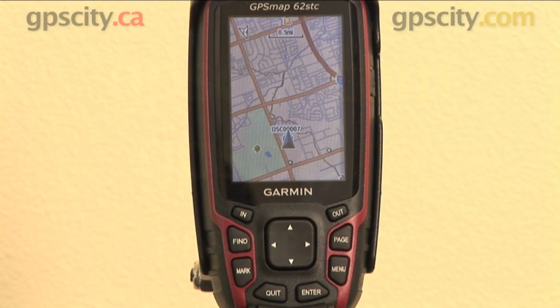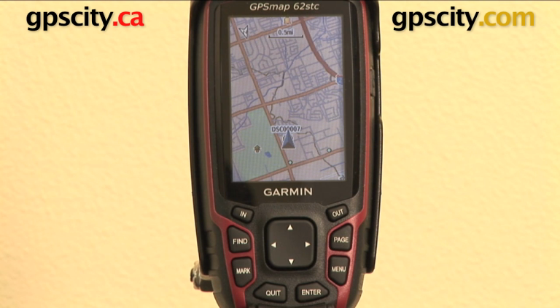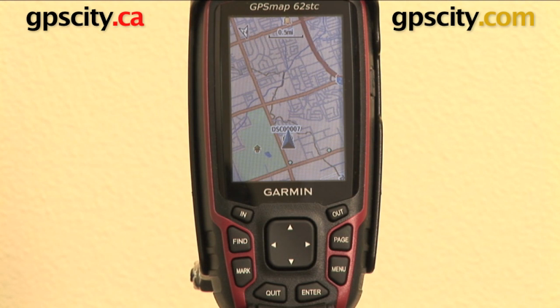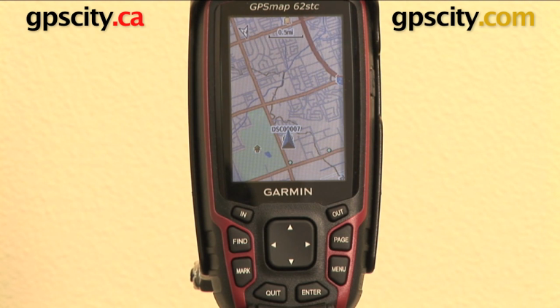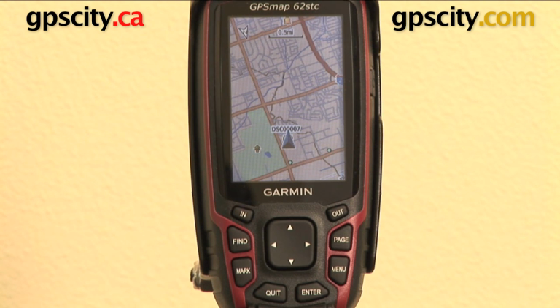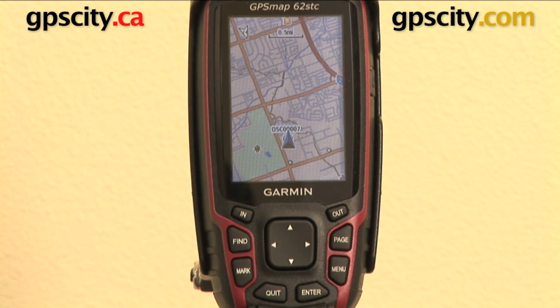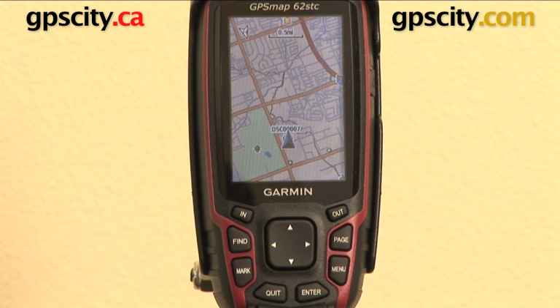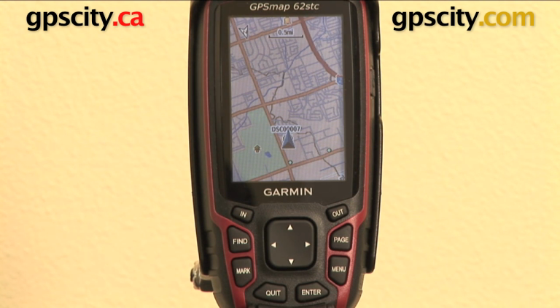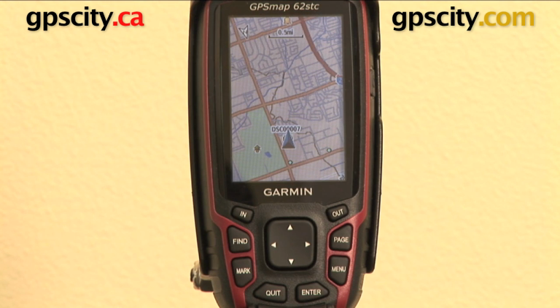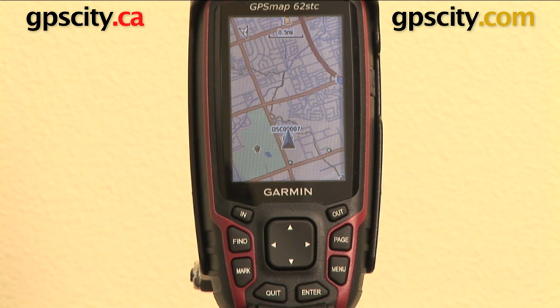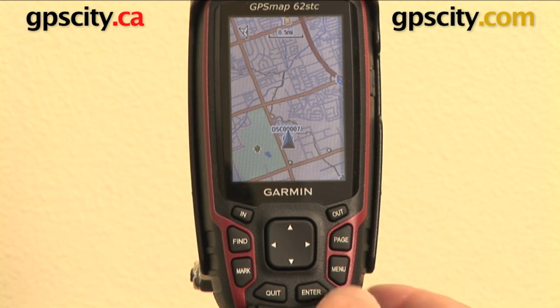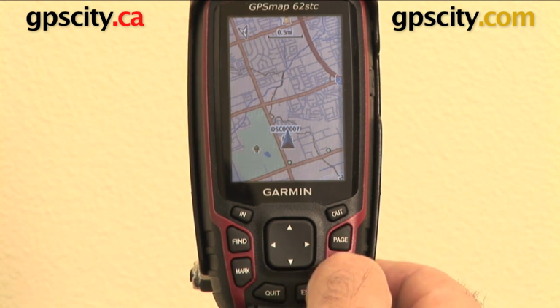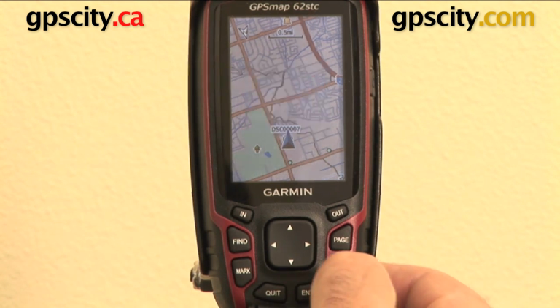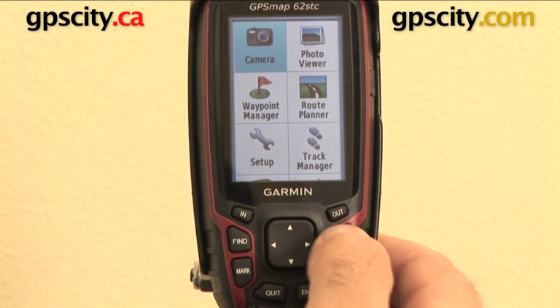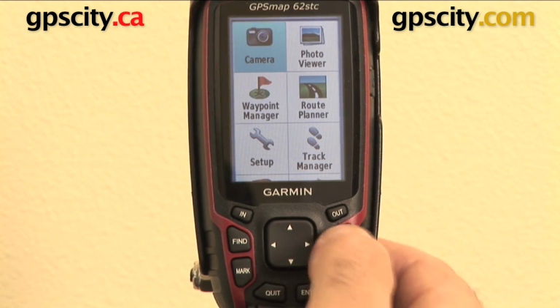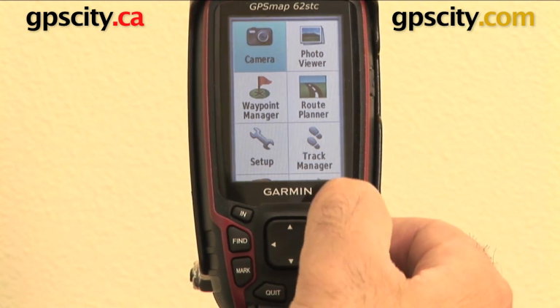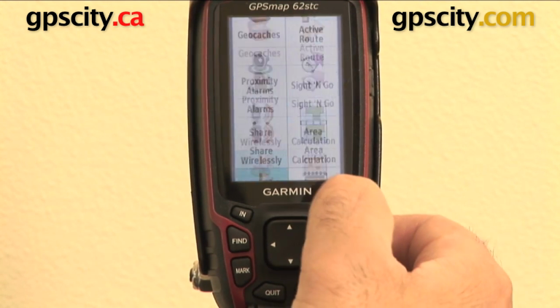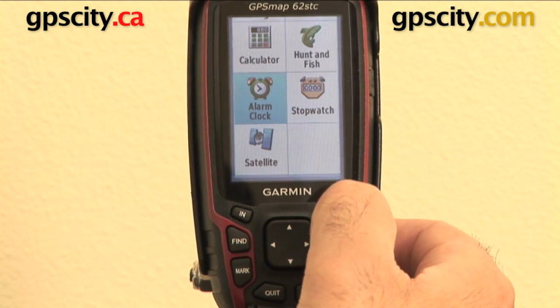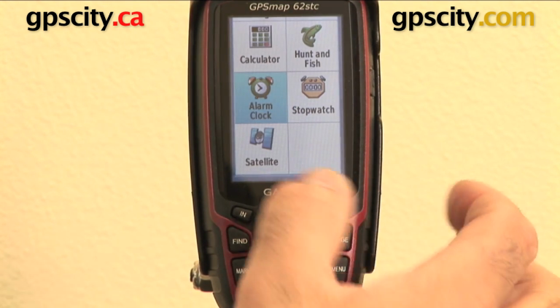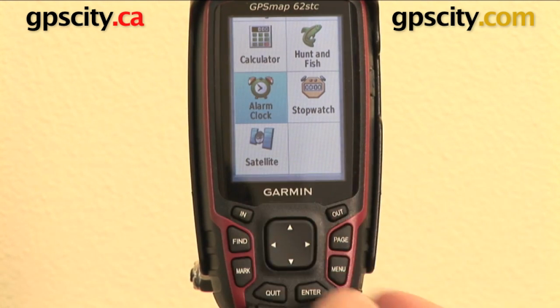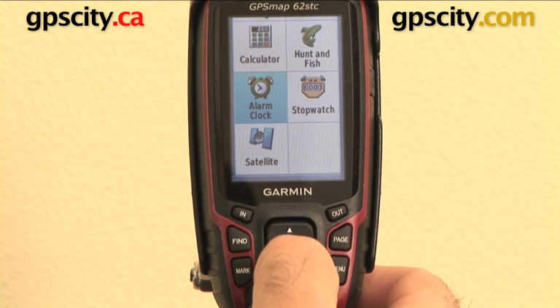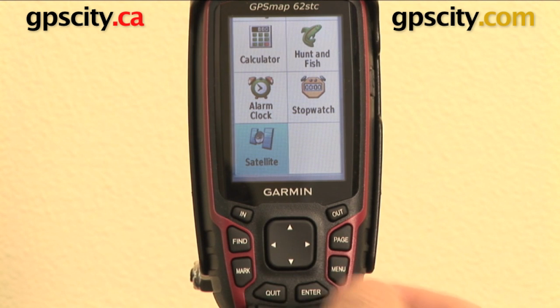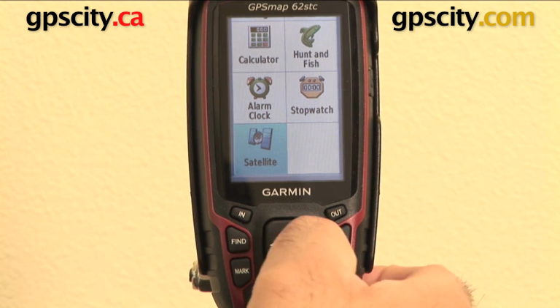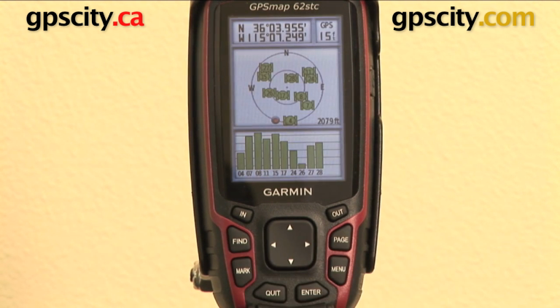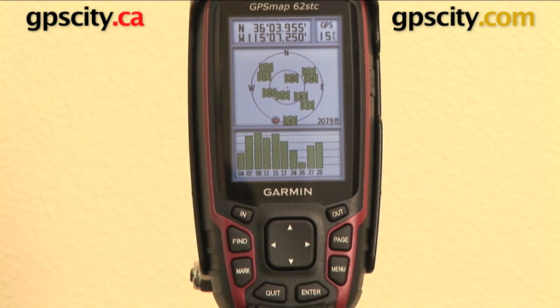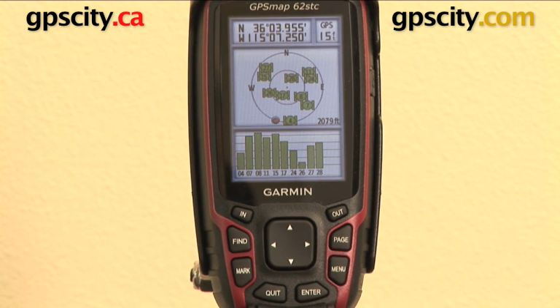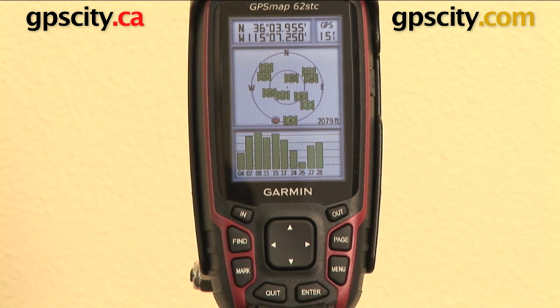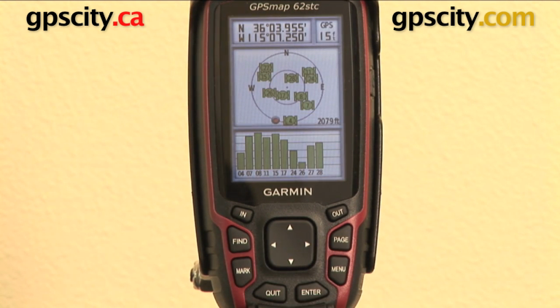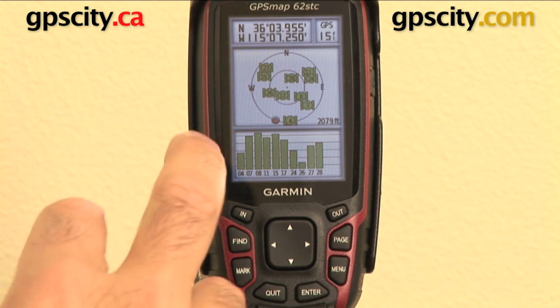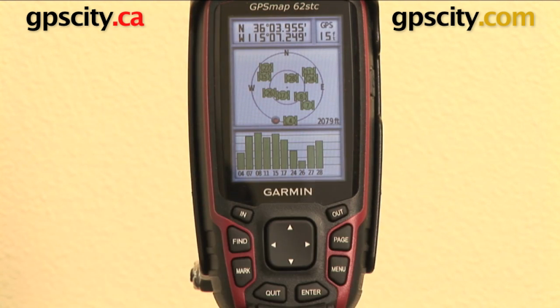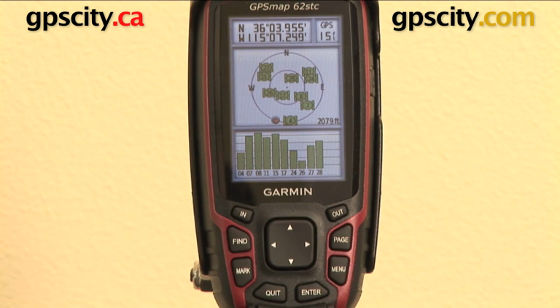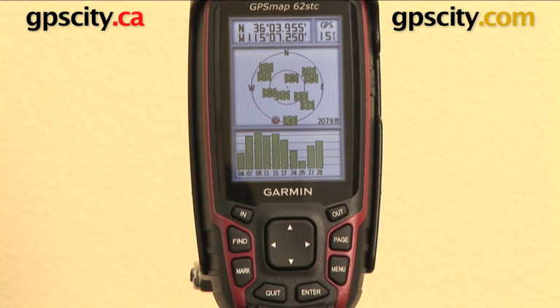Right now I'm going to show you the satellite page on the Garmin GPS Maps 62 series. Let's go to the main menu — hit menu twice, then hit the out button a few times to get to the very bottom. Satellite is what I want. There we go, that's my signal strength and the number of satellites I'm picking up.